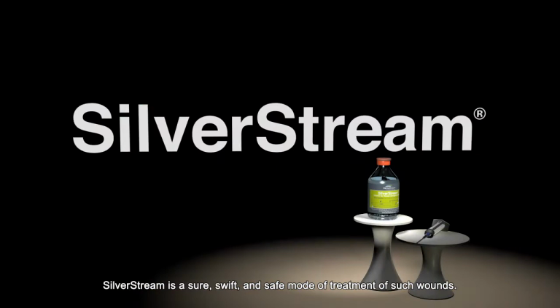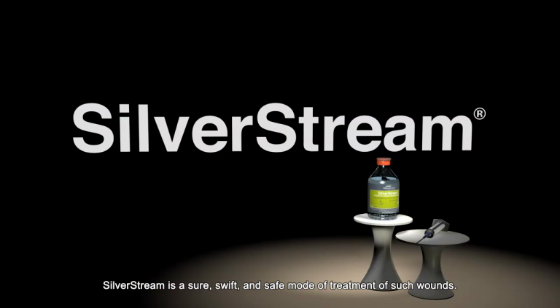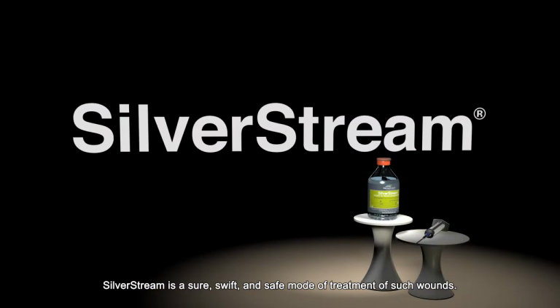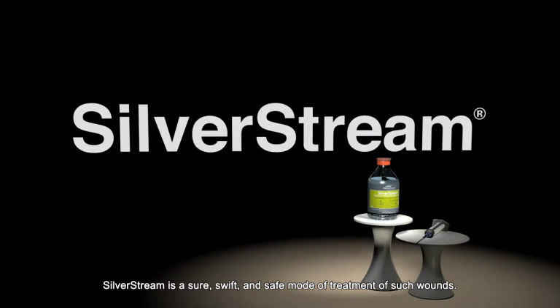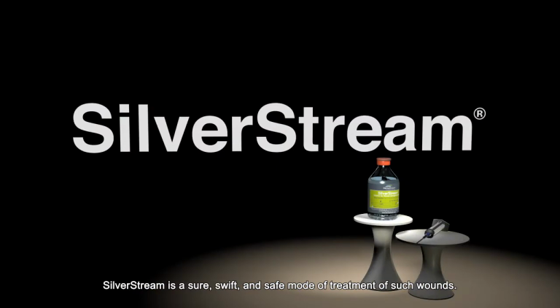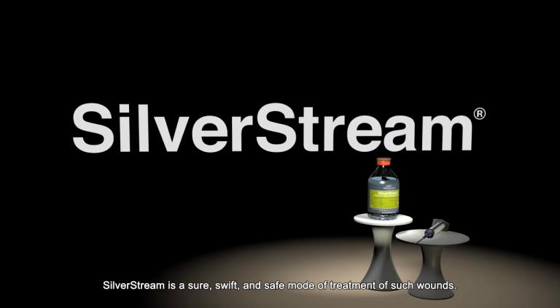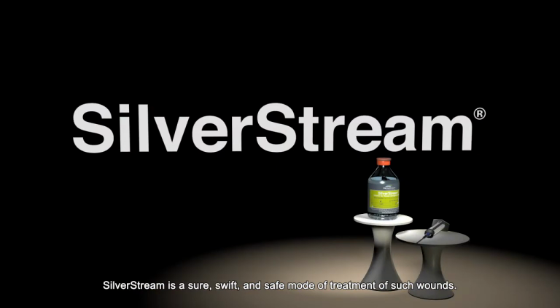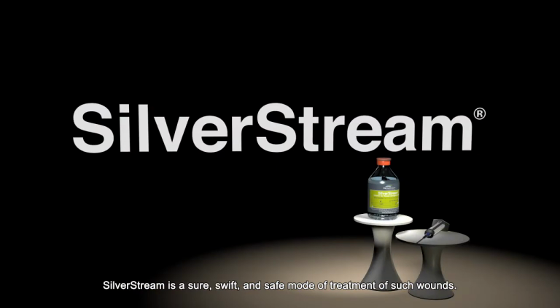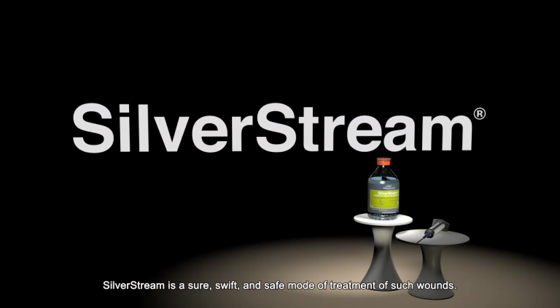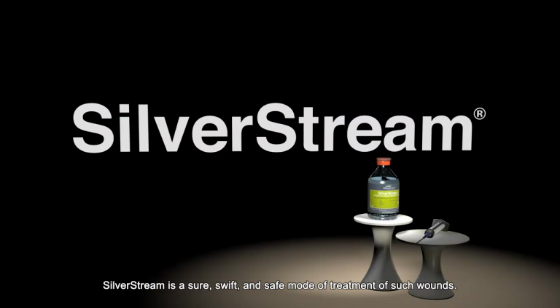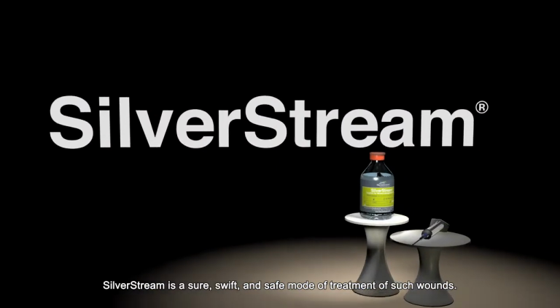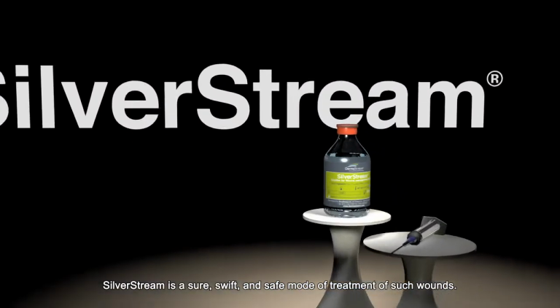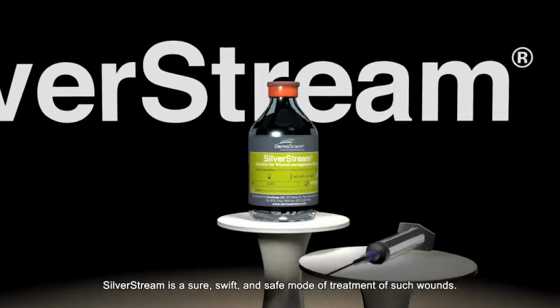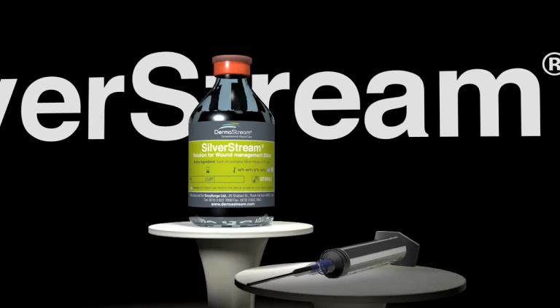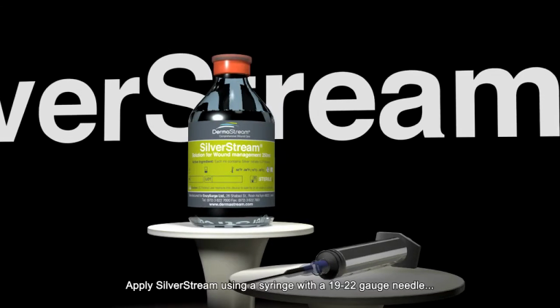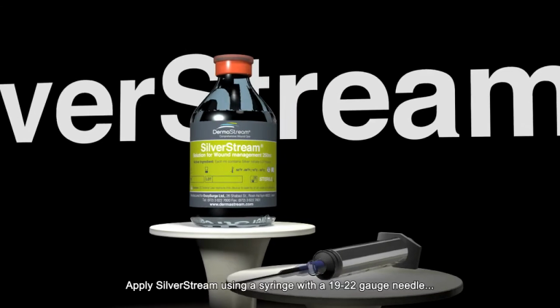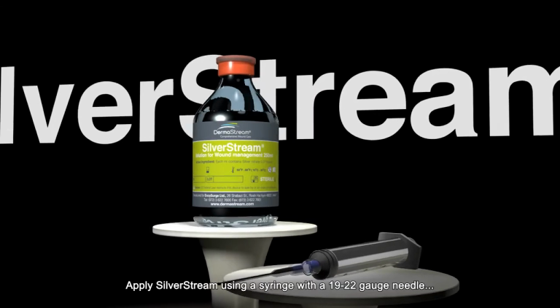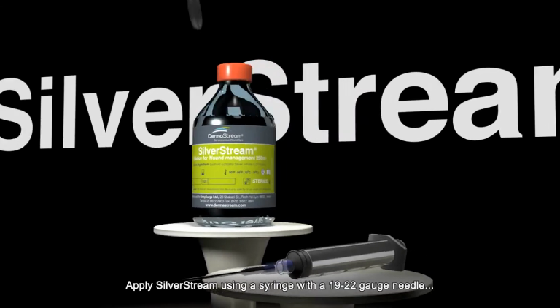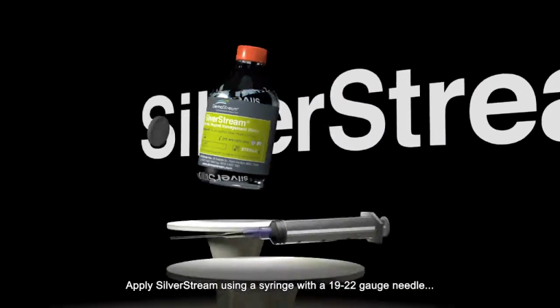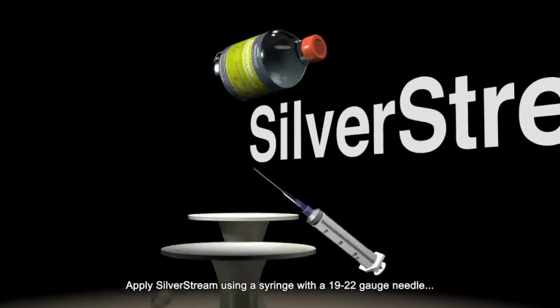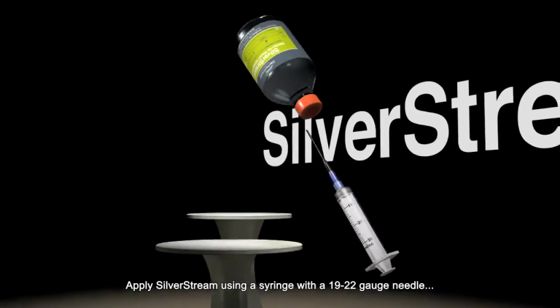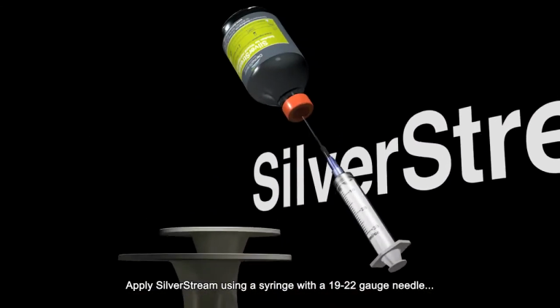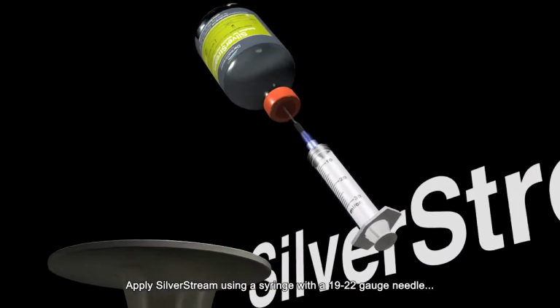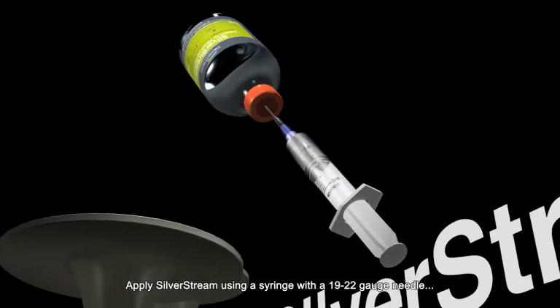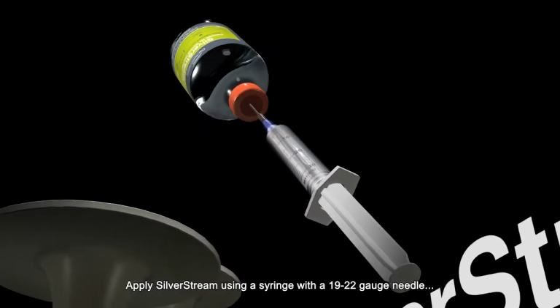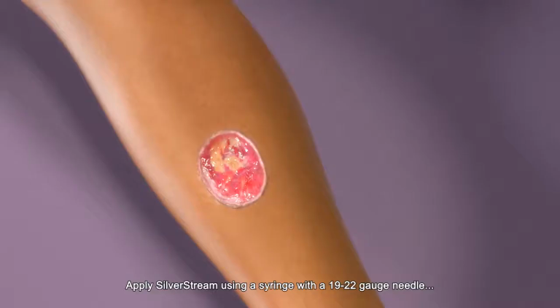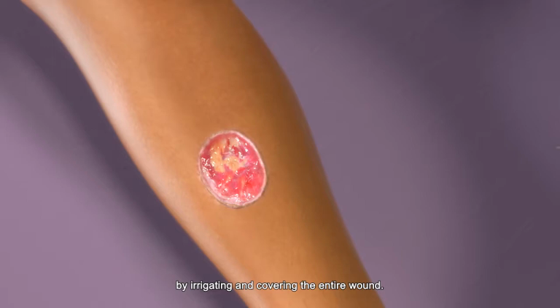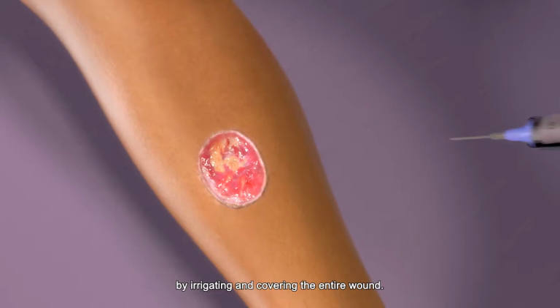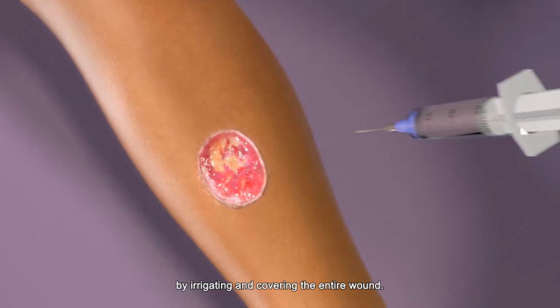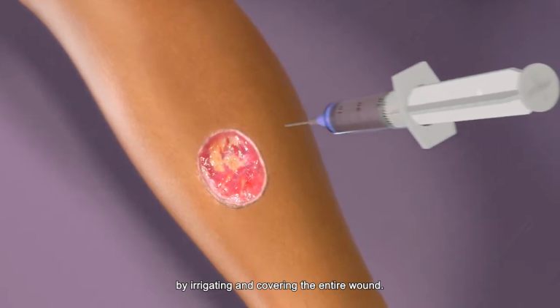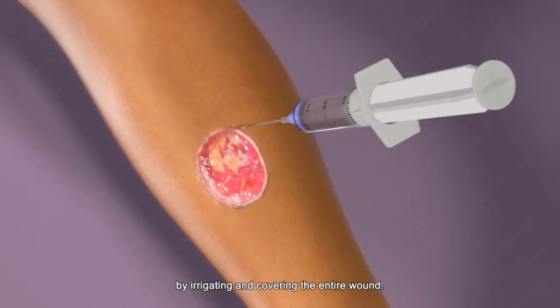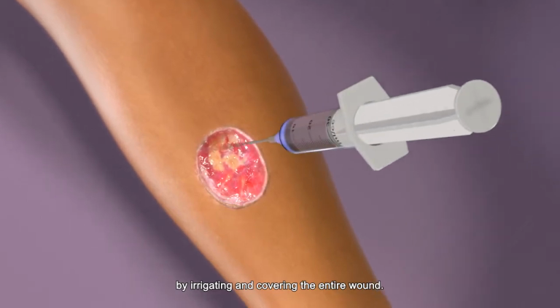Silverstream is a sure, swift and safe mode of treatment of such wounds. Apply Silverstream using a syringe with a 19-22 gauge needle by irrigating and covering the entire wound.